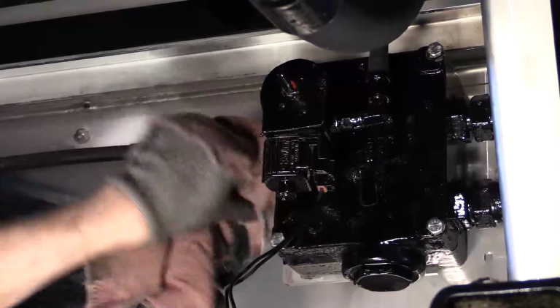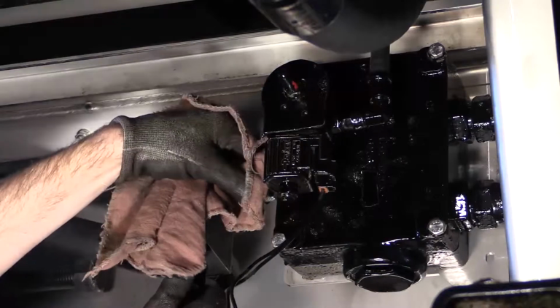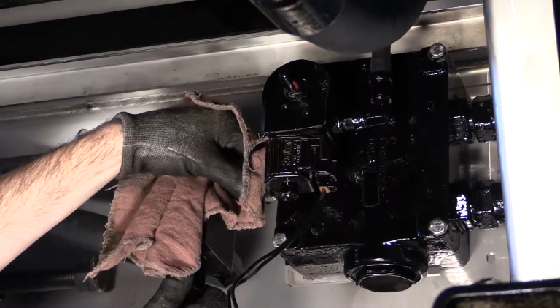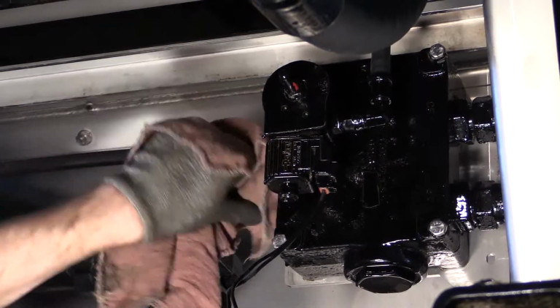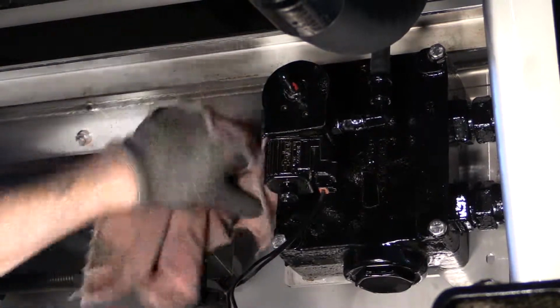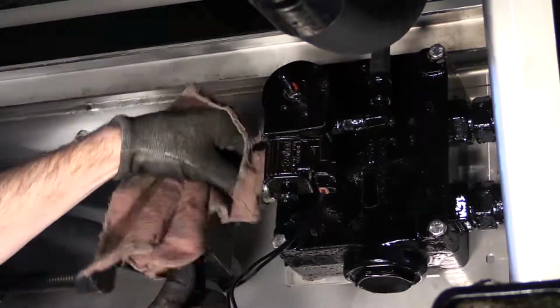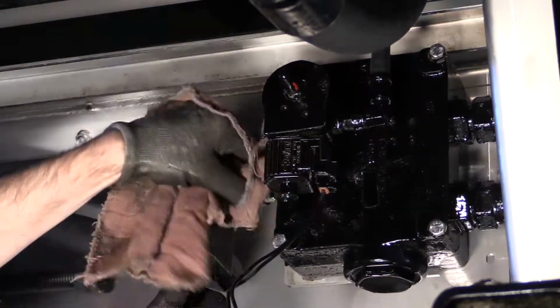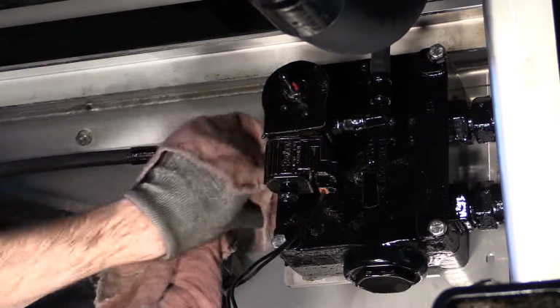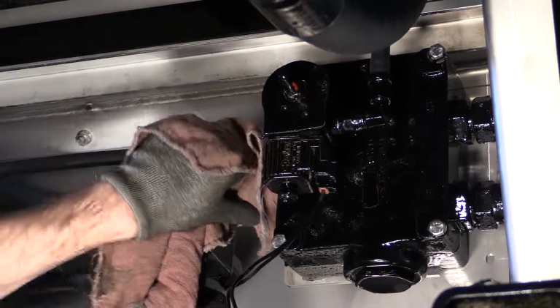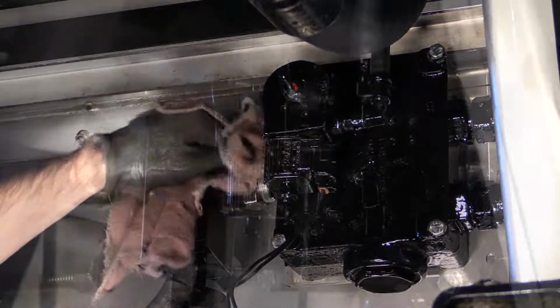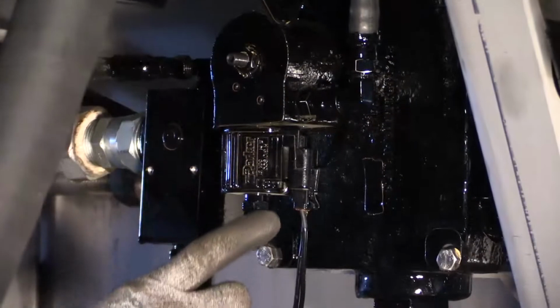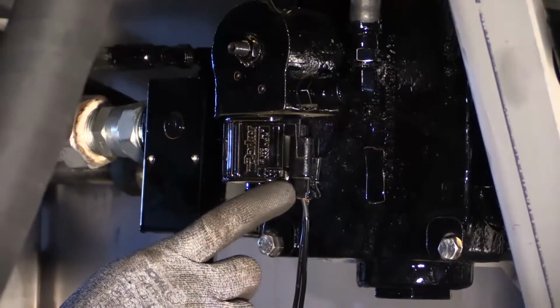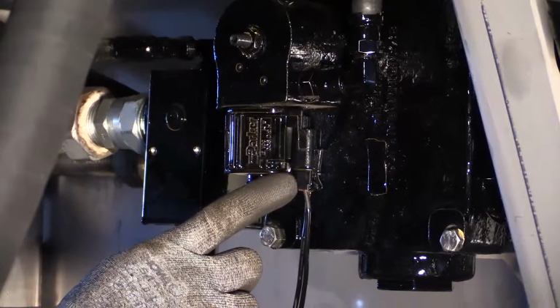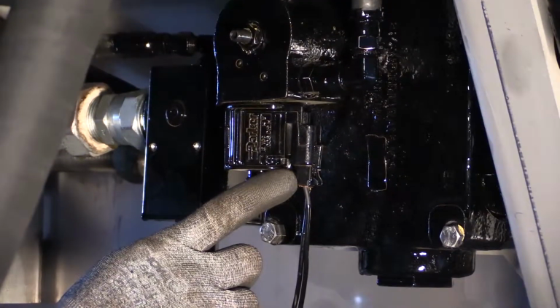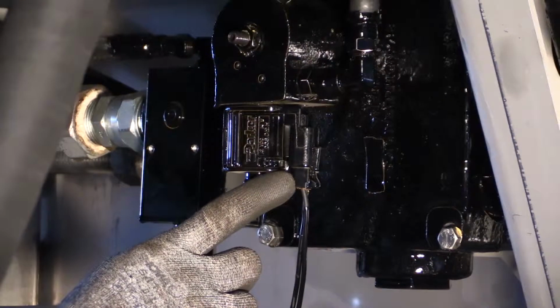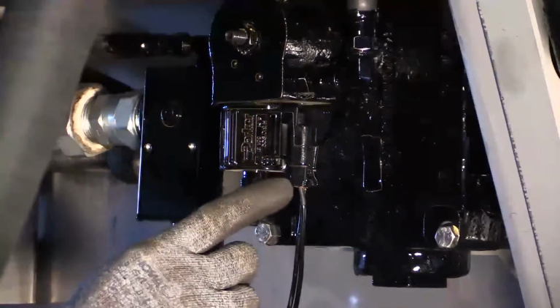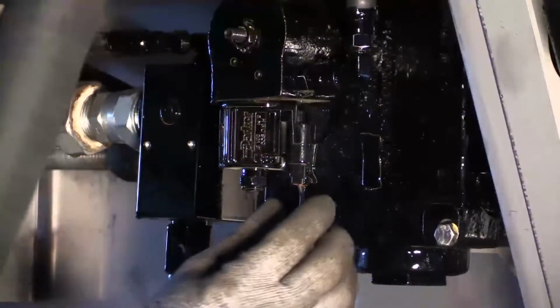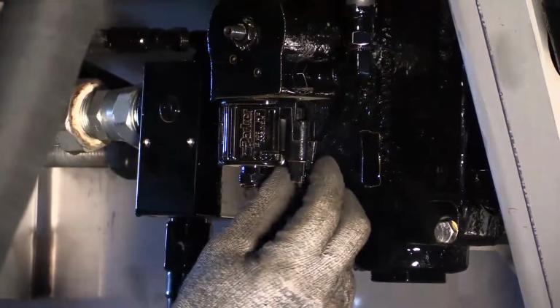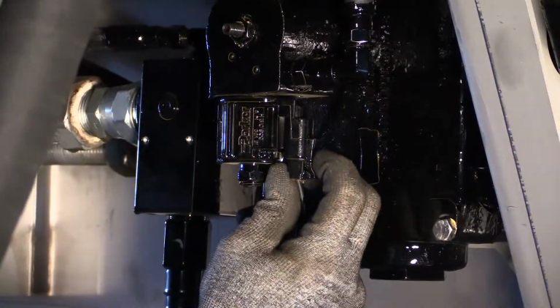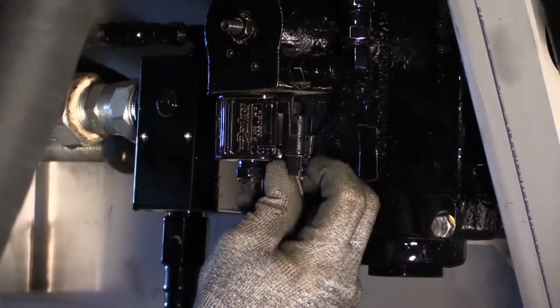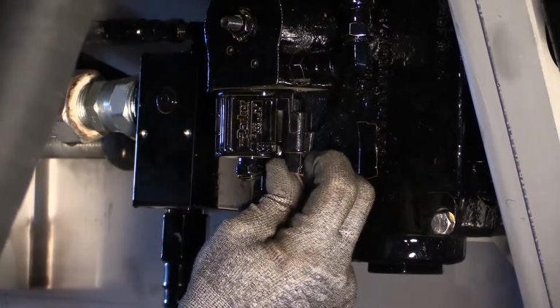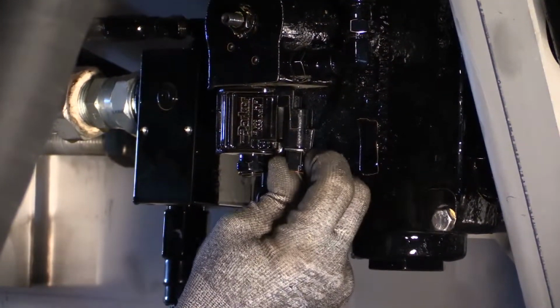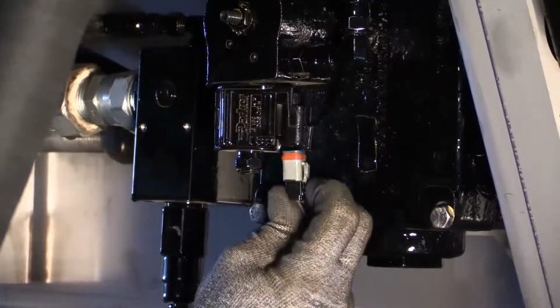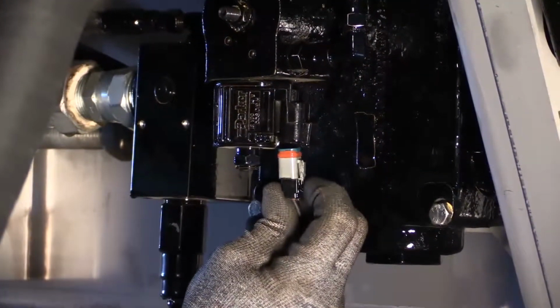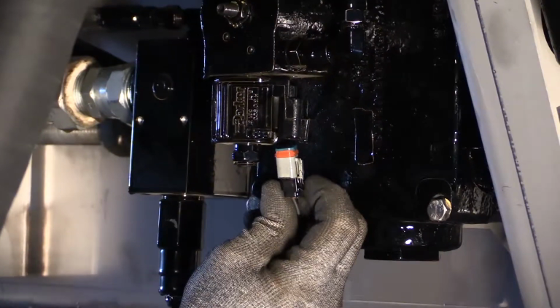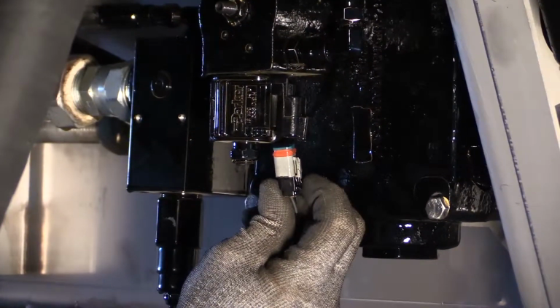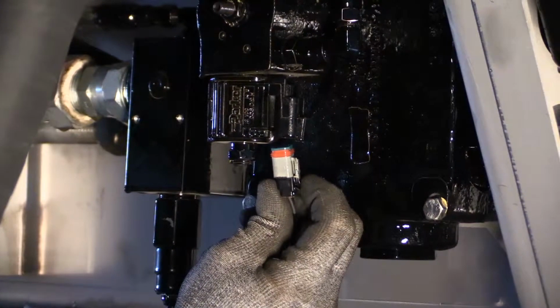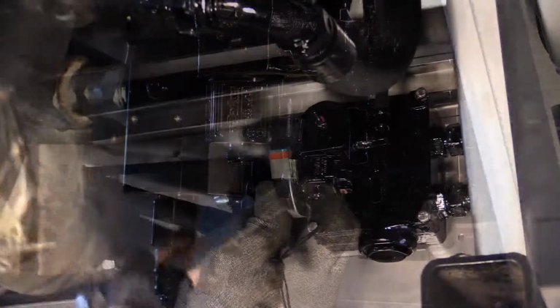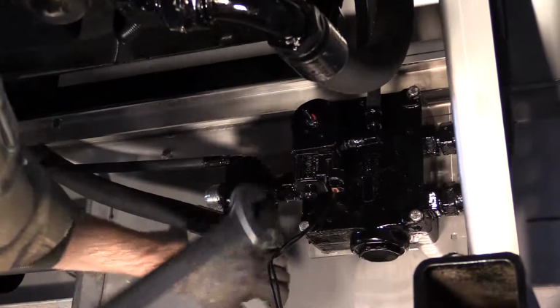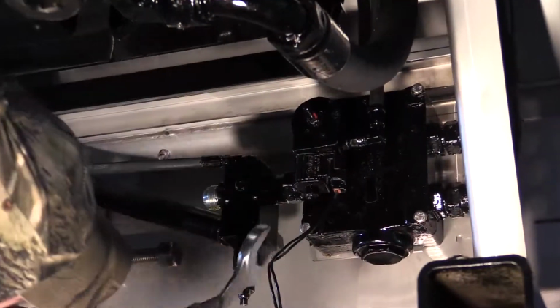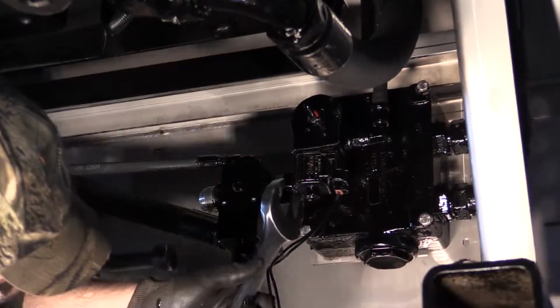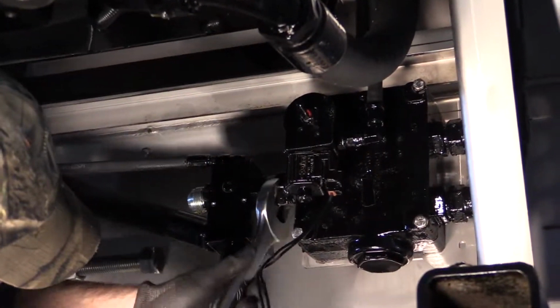Thoroughly clean the area before any work is done to keep contaminants out of the hydraulic system. Disconnect the PWM valve harness and disconnect the hydraulic connections.